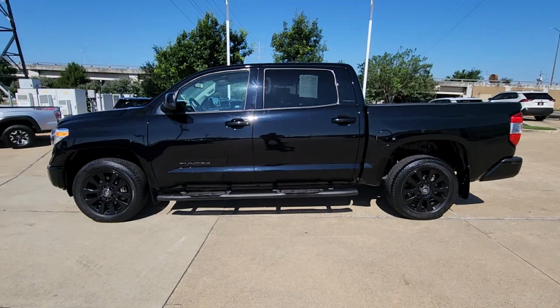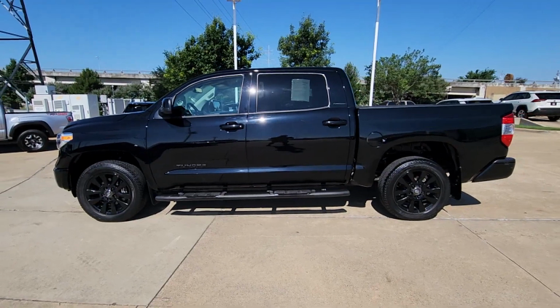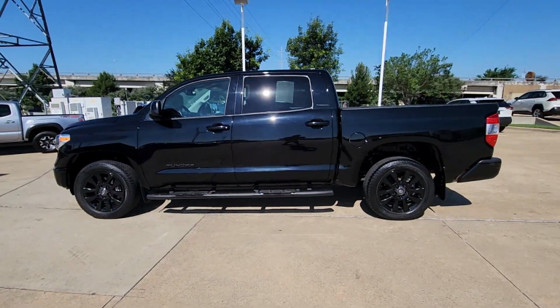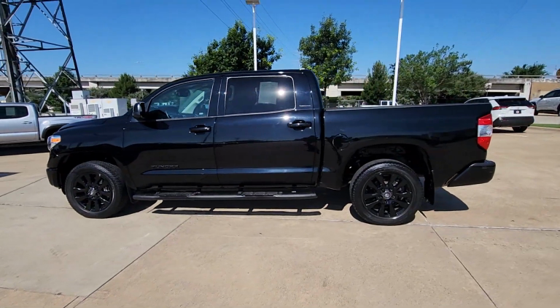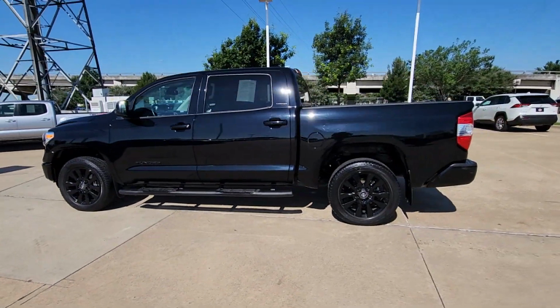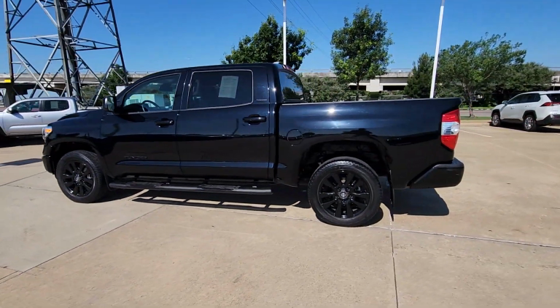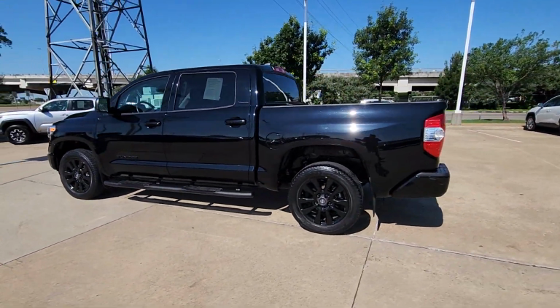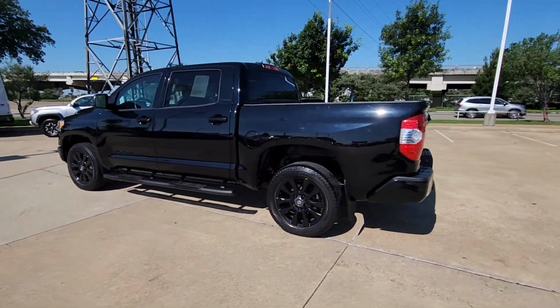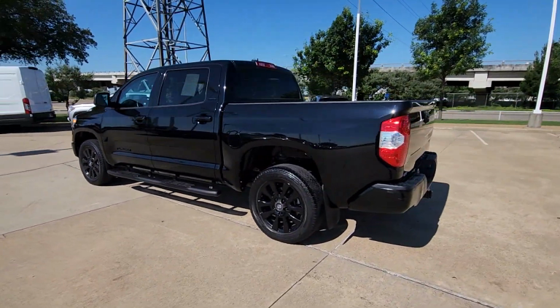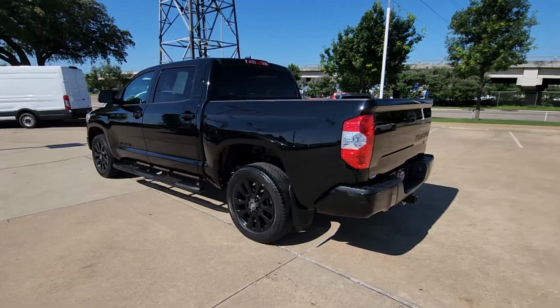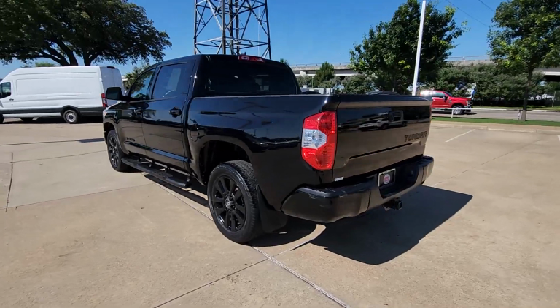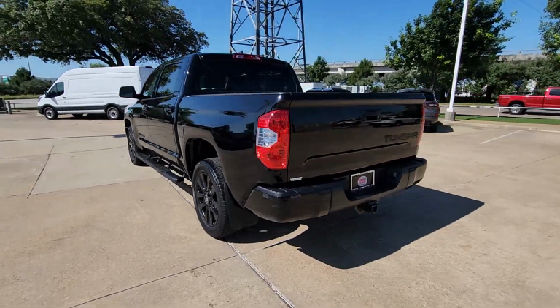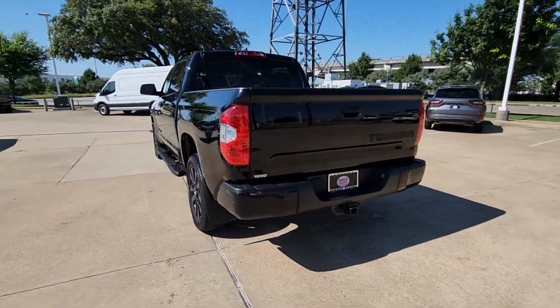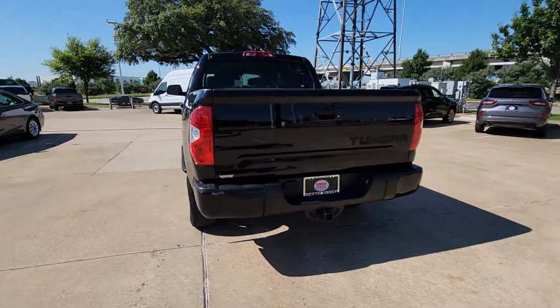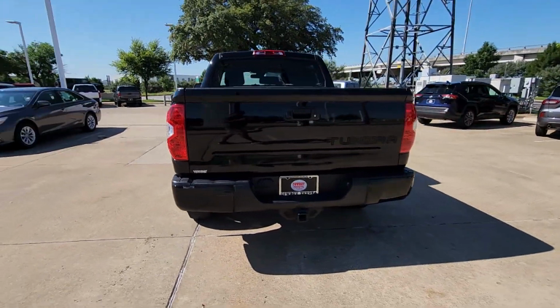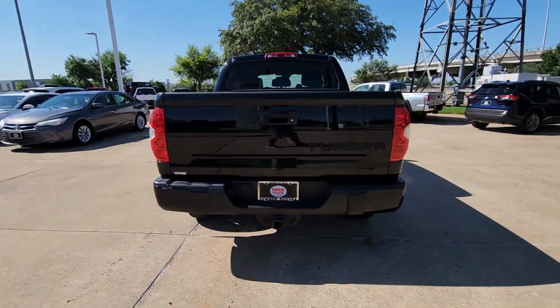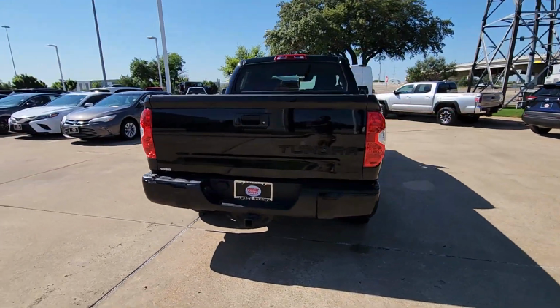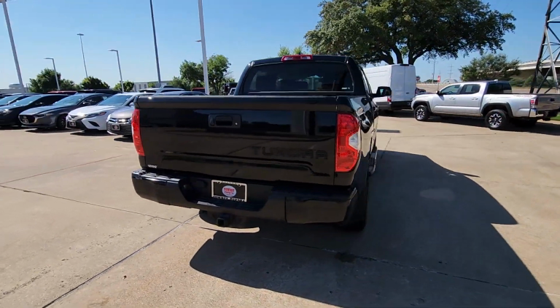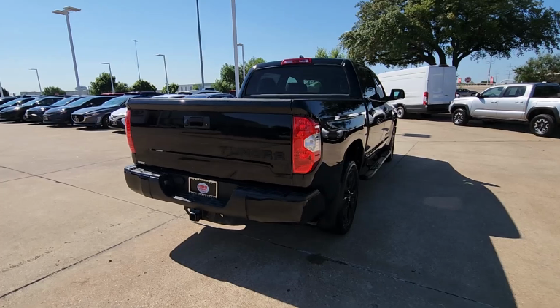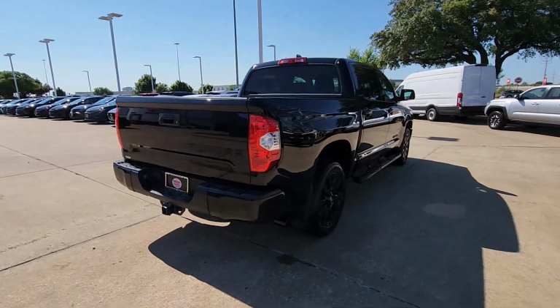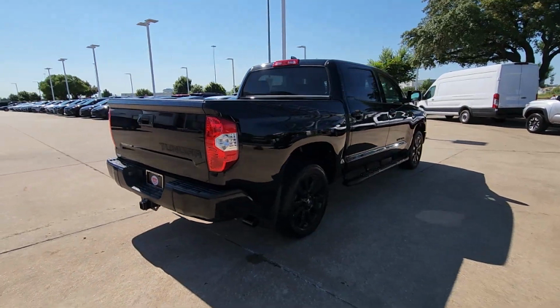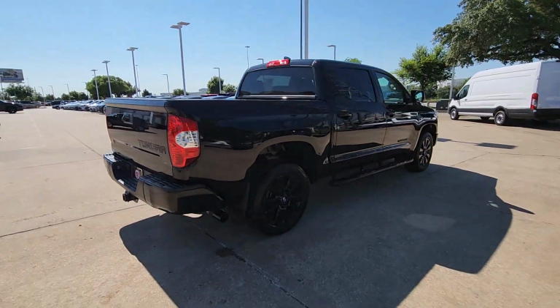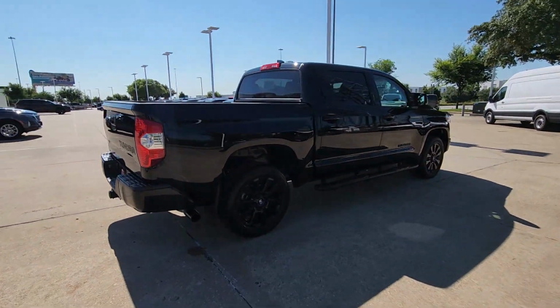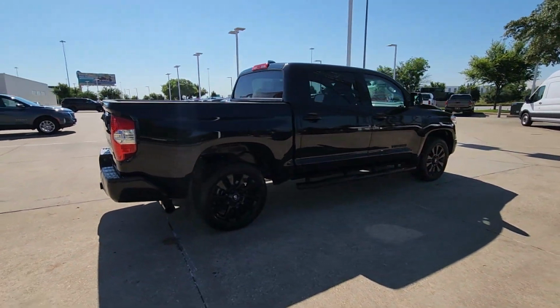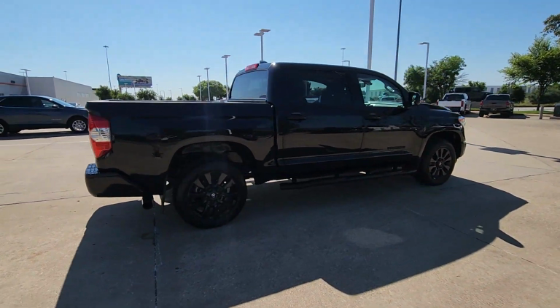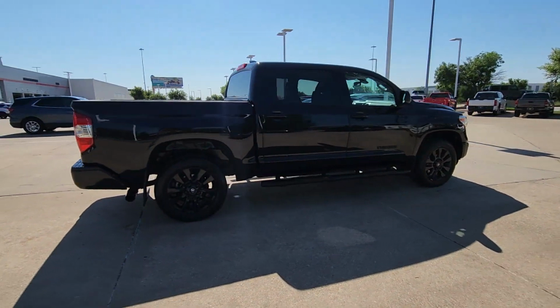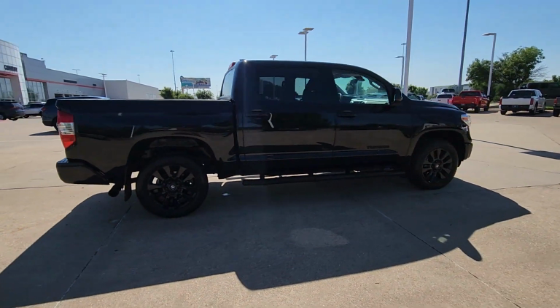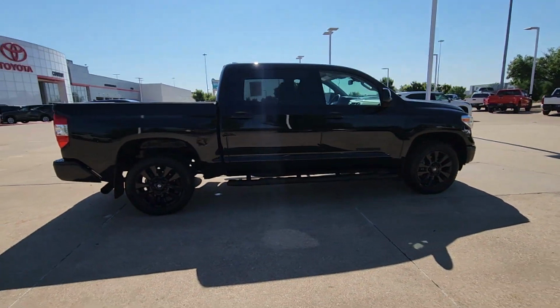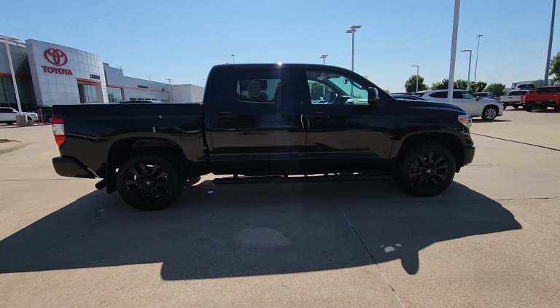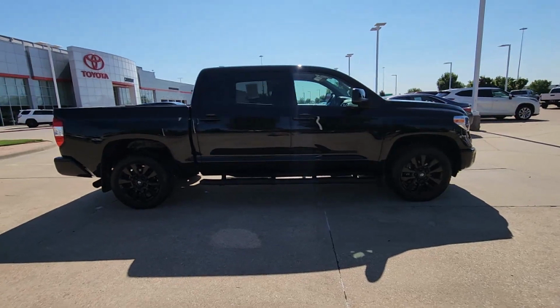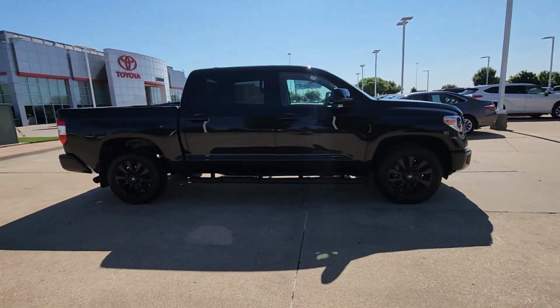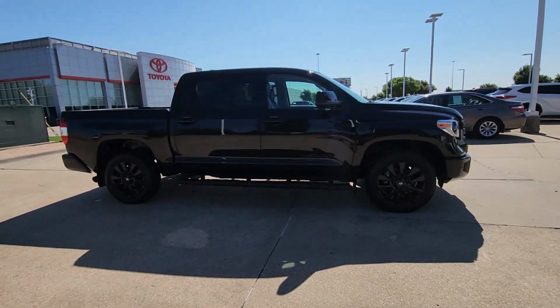You will love the features of this 2021 Toyota Tundra. With less than 35,000 miles on the odometer, this vehicle stands out from the rest. Get the job done in comfort and style in this tough-built Tundra.